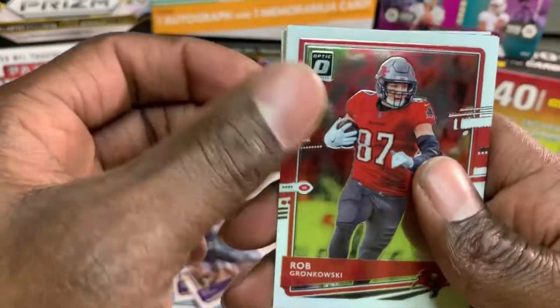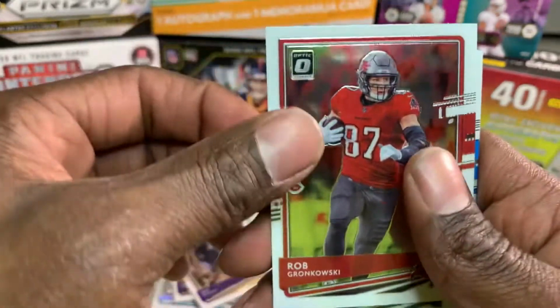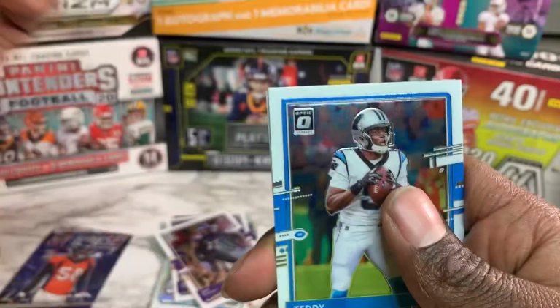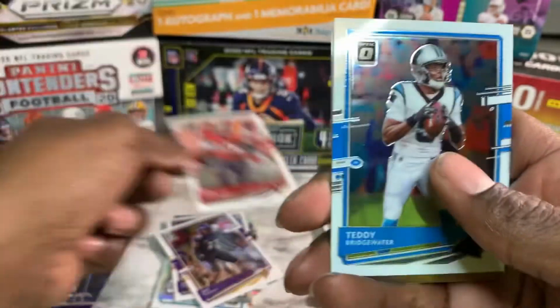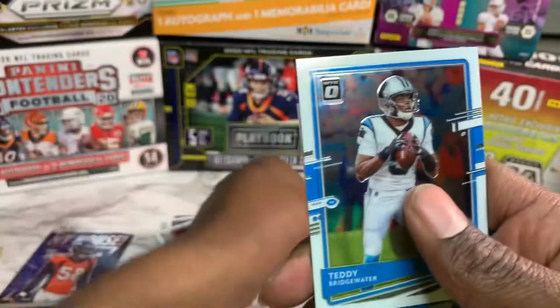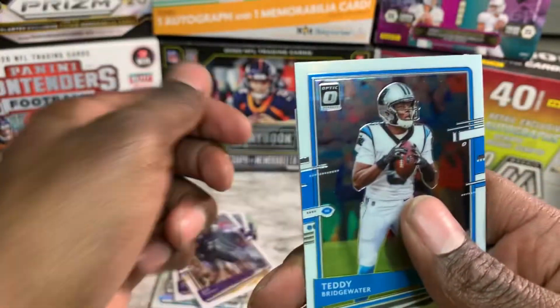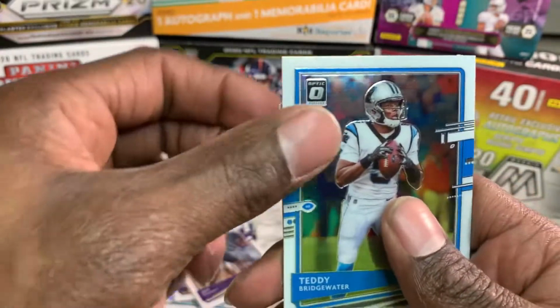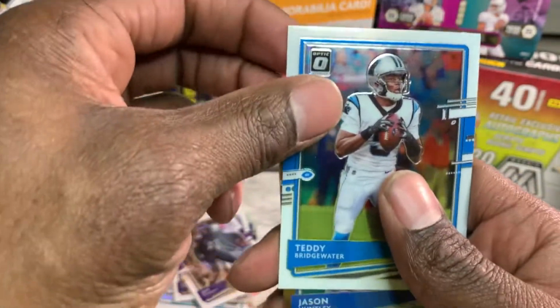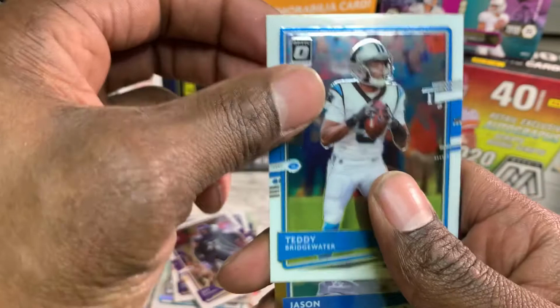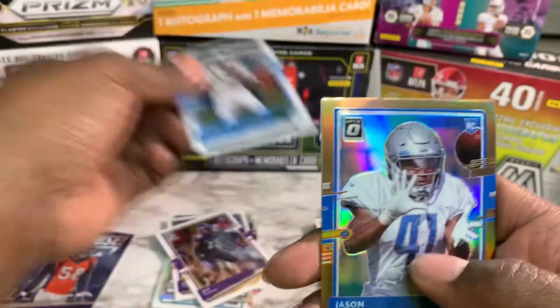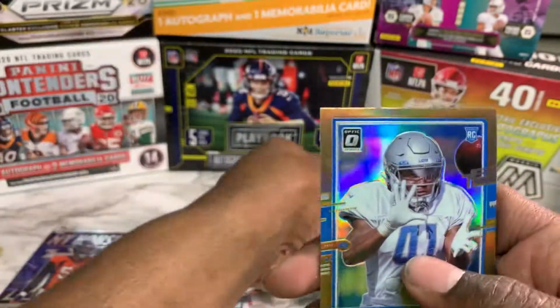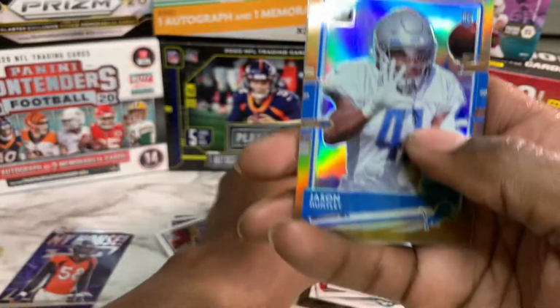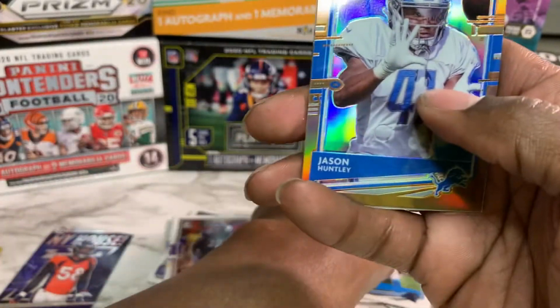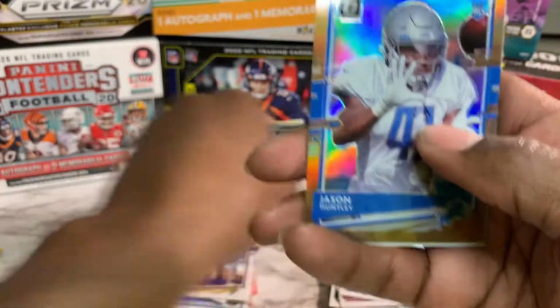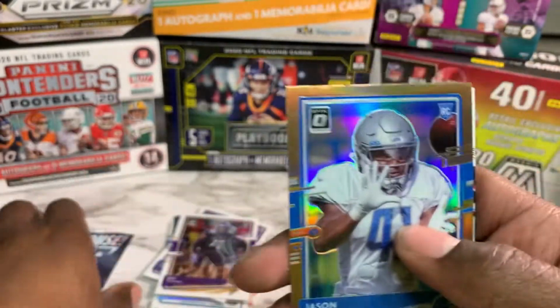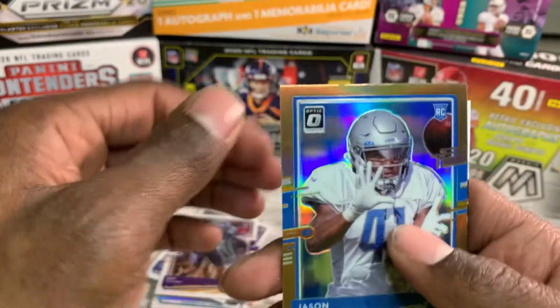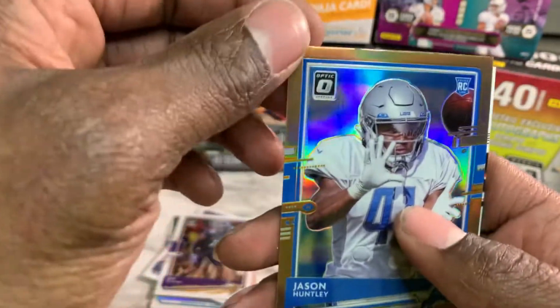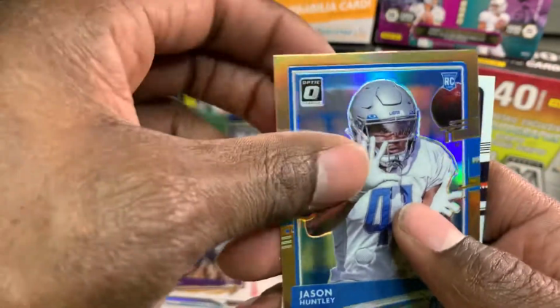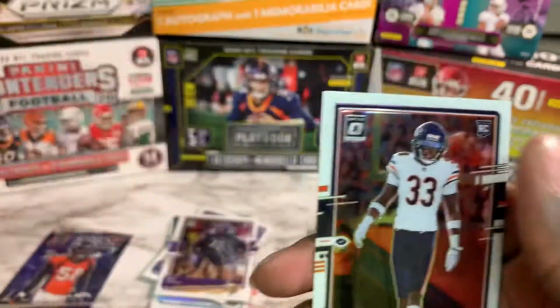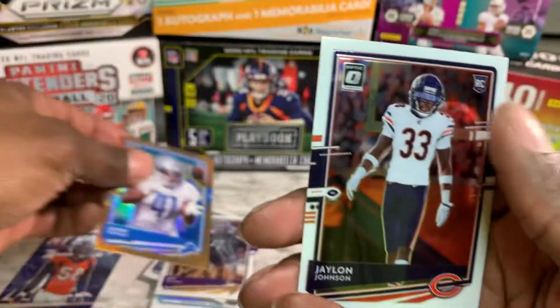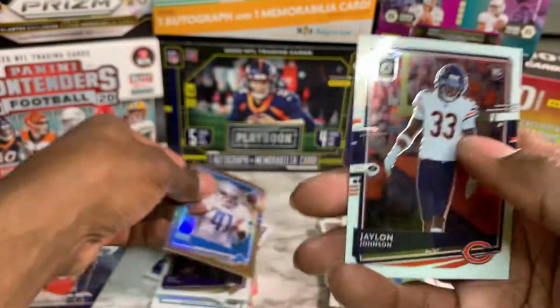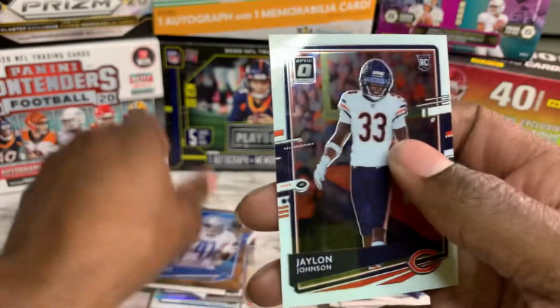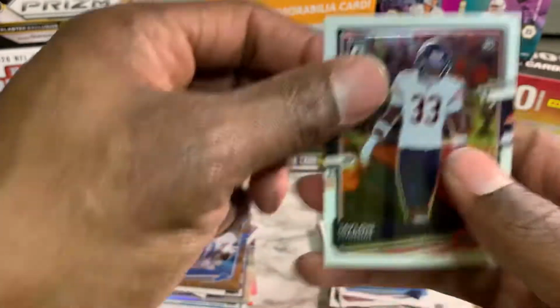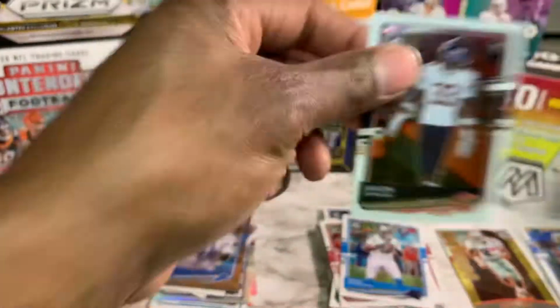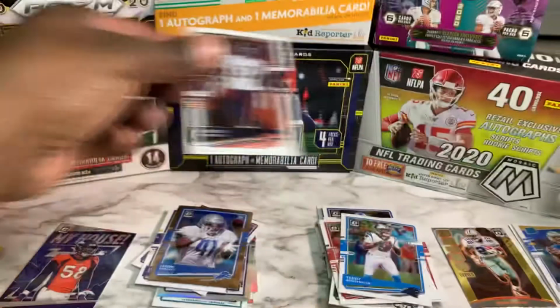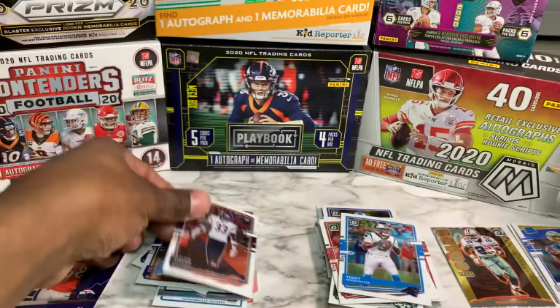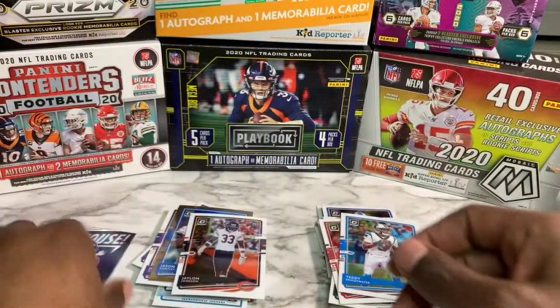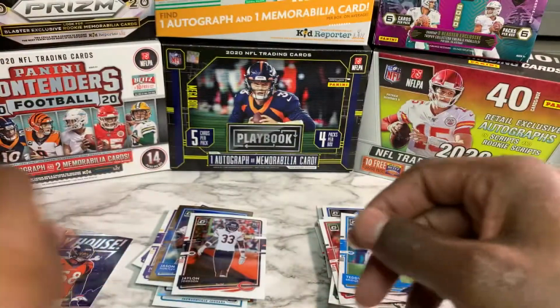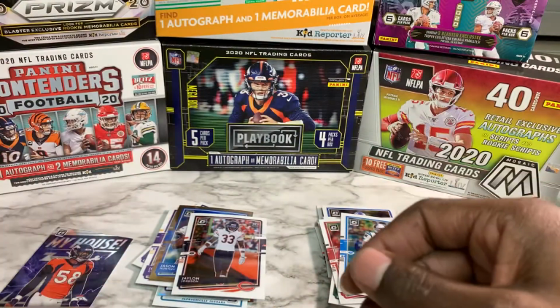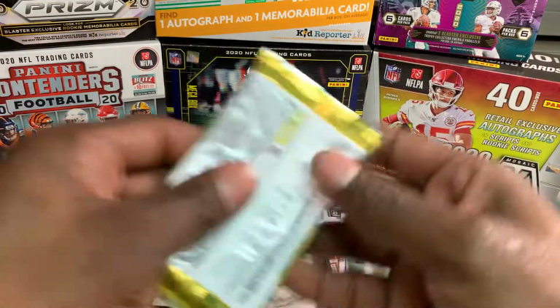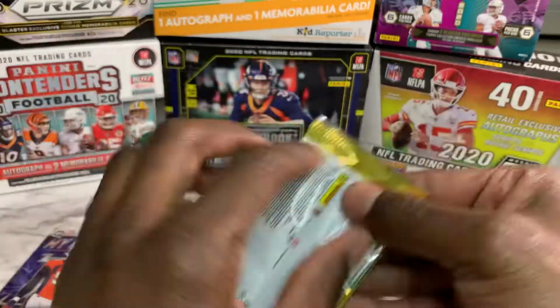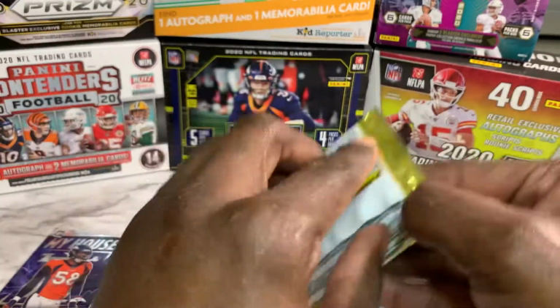Rob Gronkowski, Teddy Bridgewater, Jason Huntley — I think I pulled him in the last pack — and Jalen Johnson. Okay, penultimate pack.